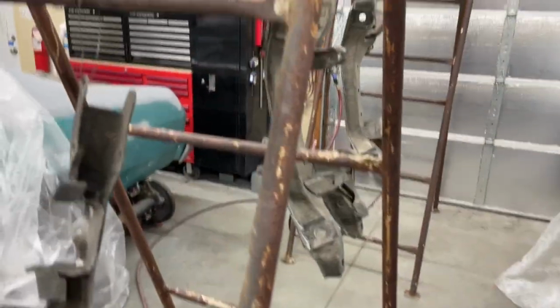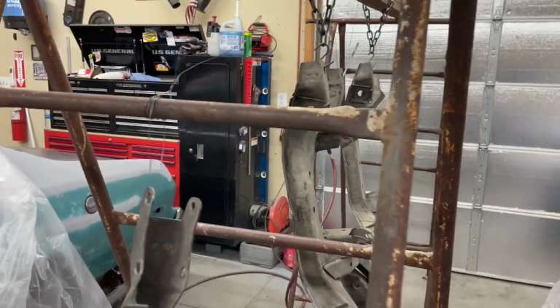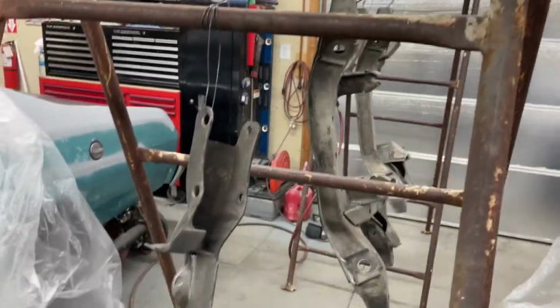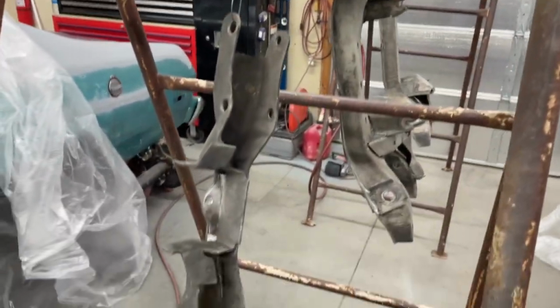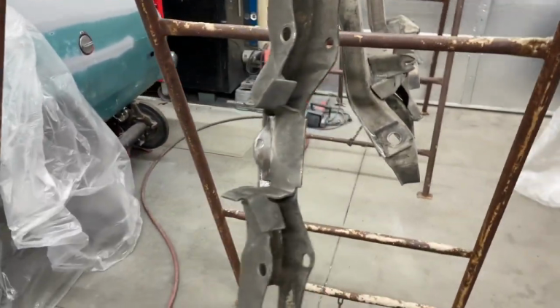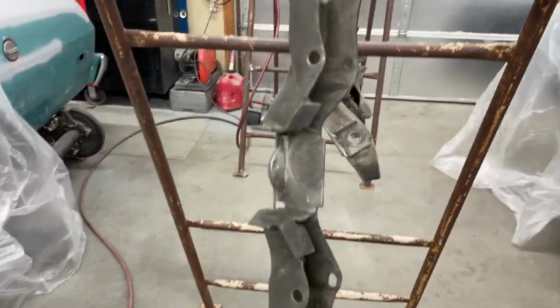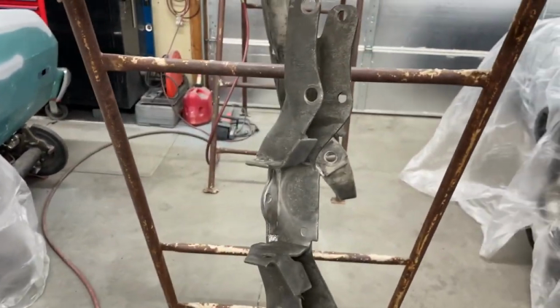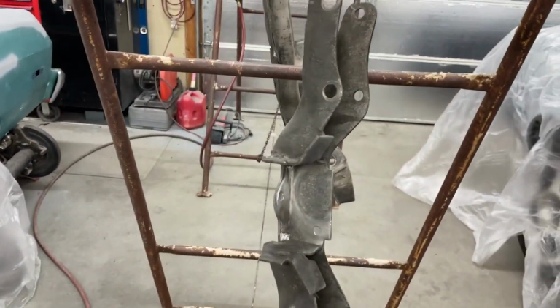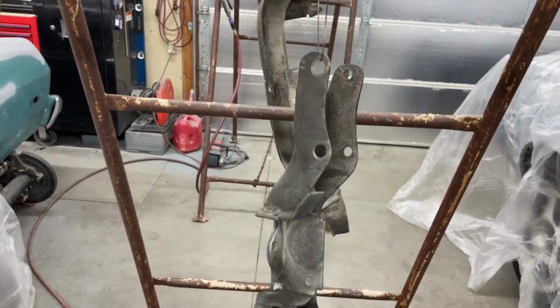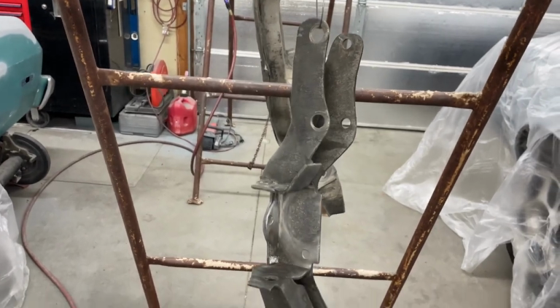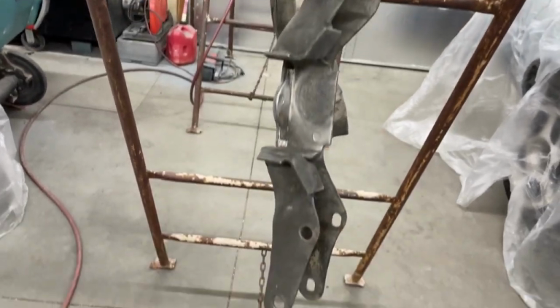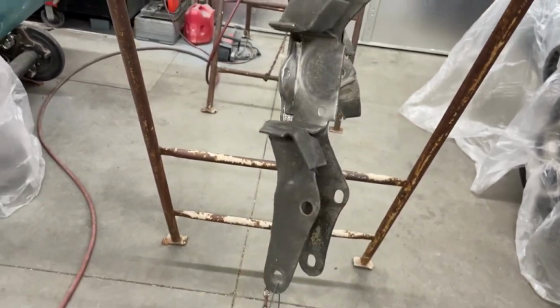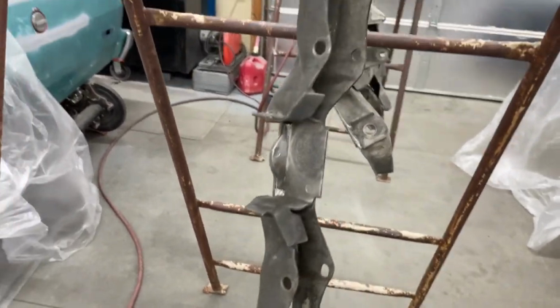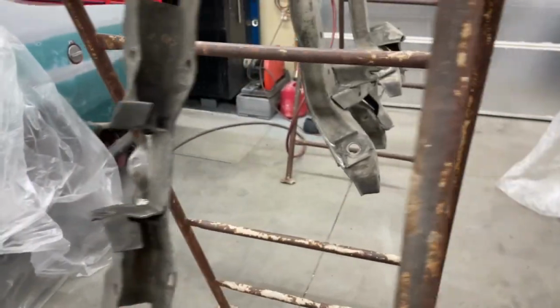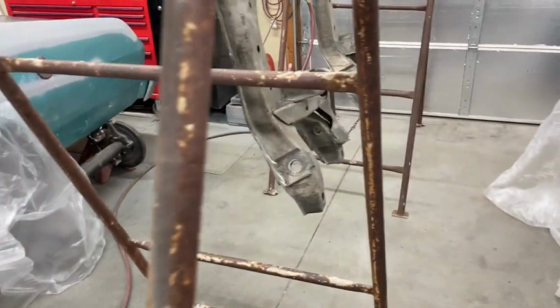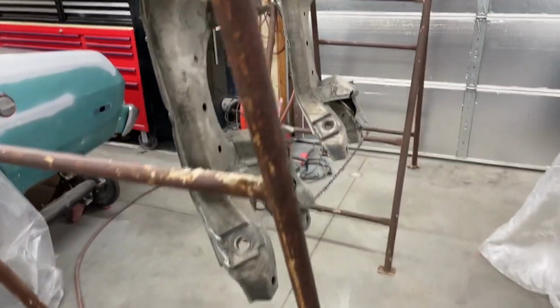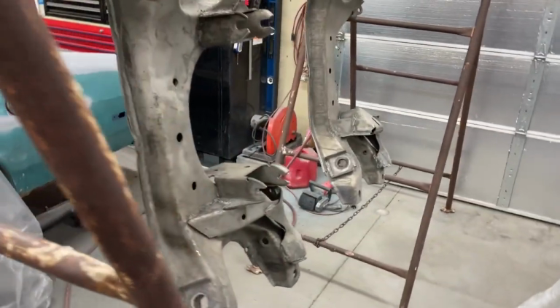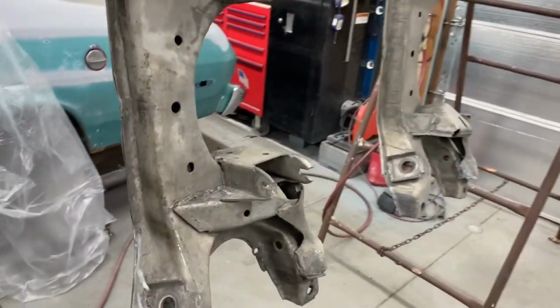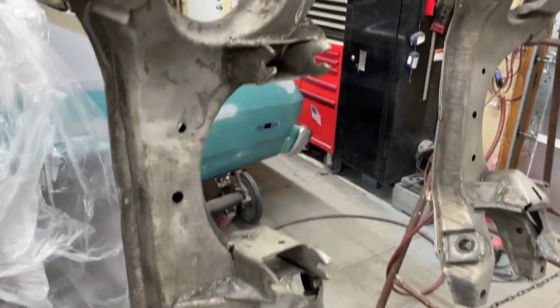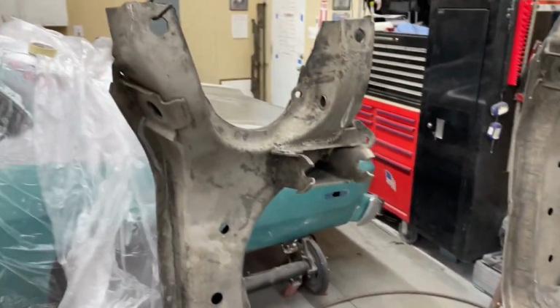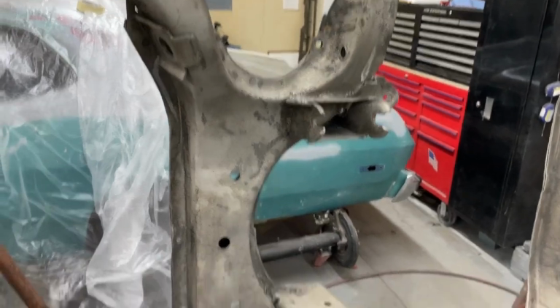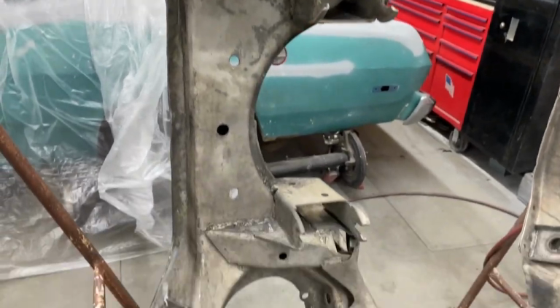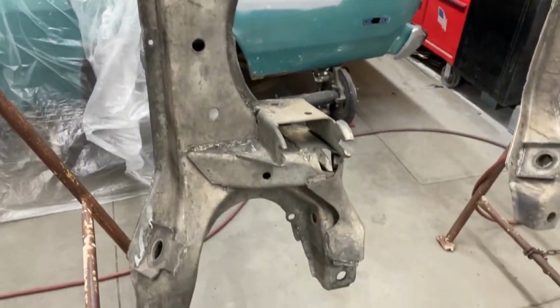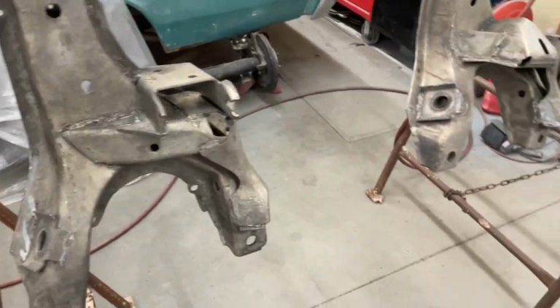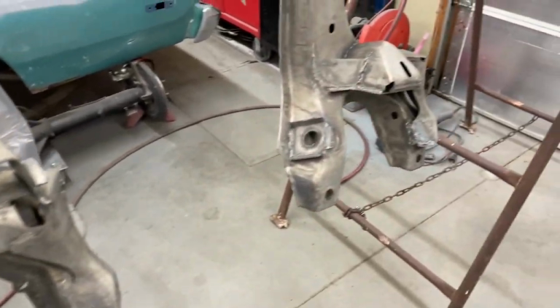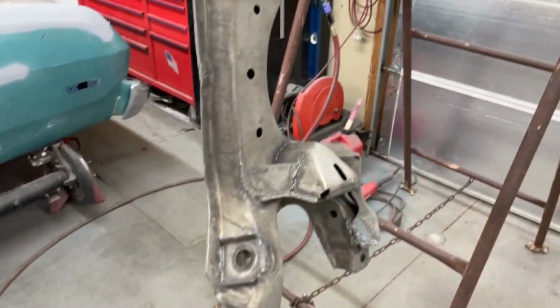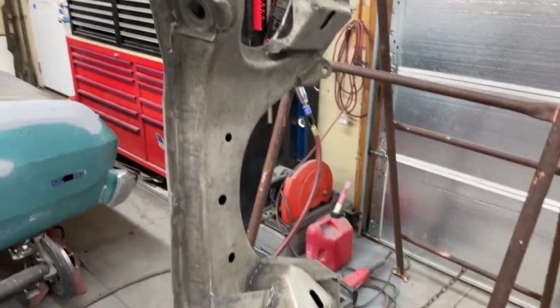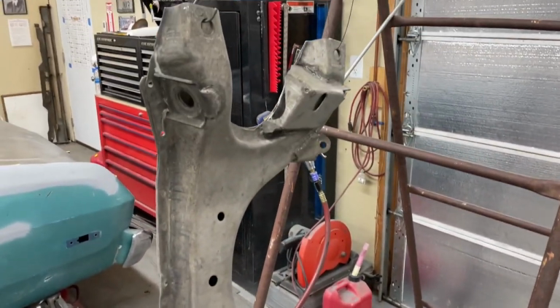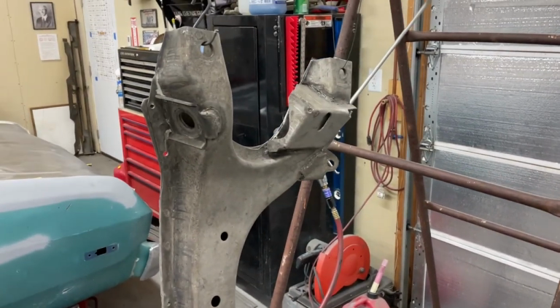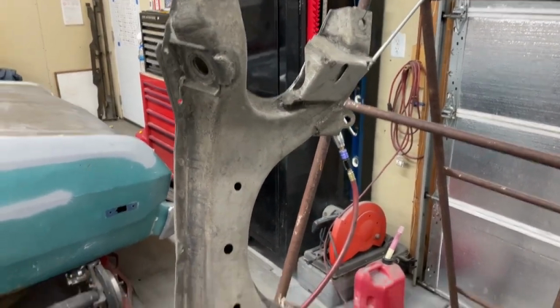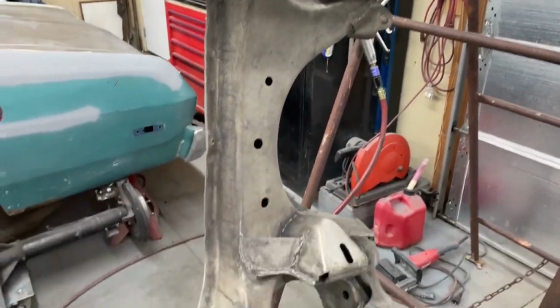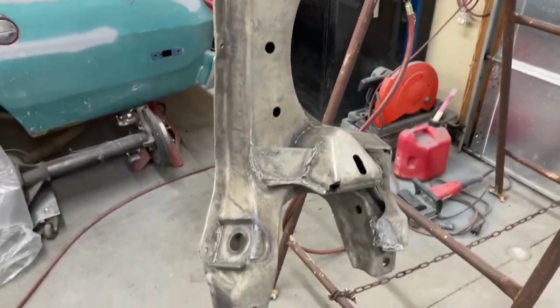Got these parts hanging up on this old scaffolding stuff here. There's the transmission crossmember. There's the K-frame for the '74 and the K-frame for the '70. So we're actually working on the drag car today.